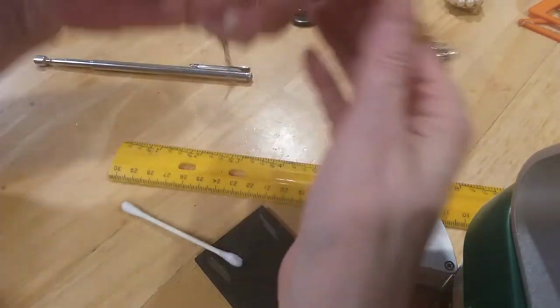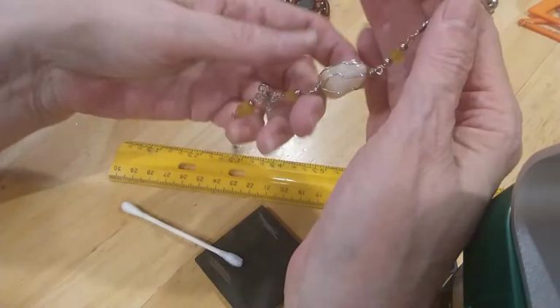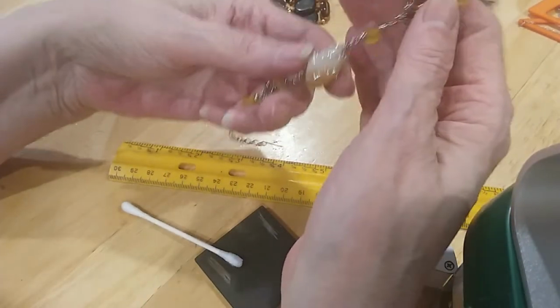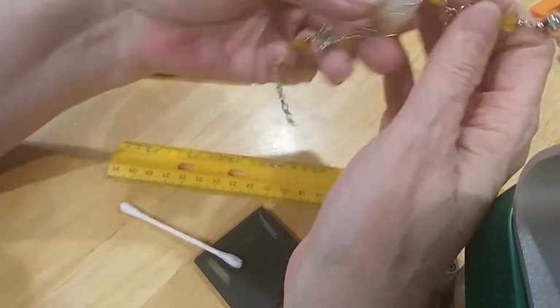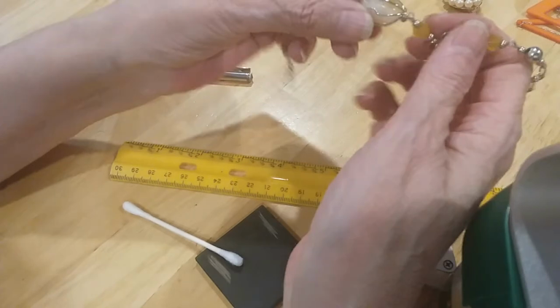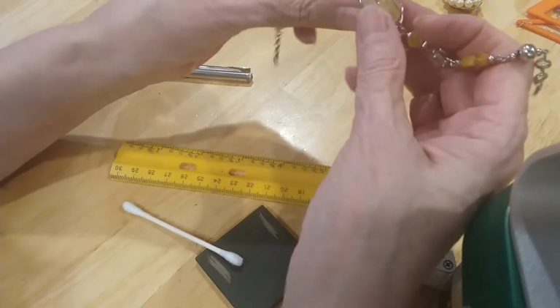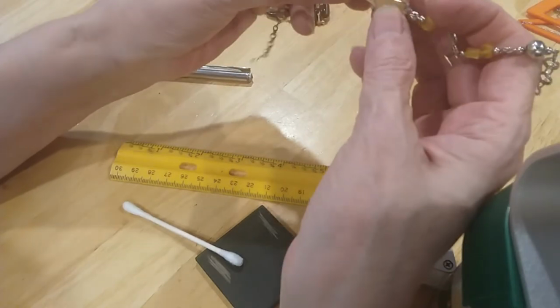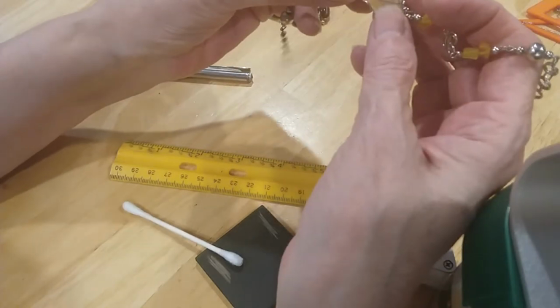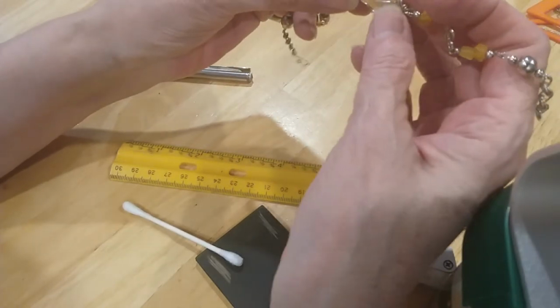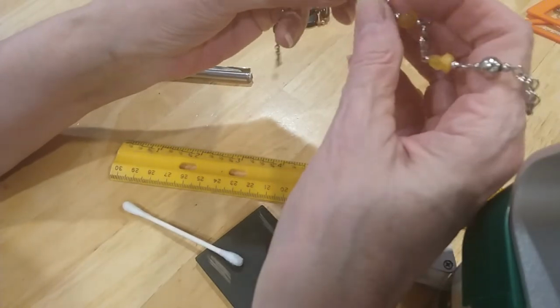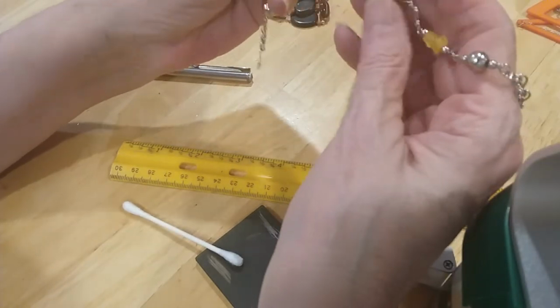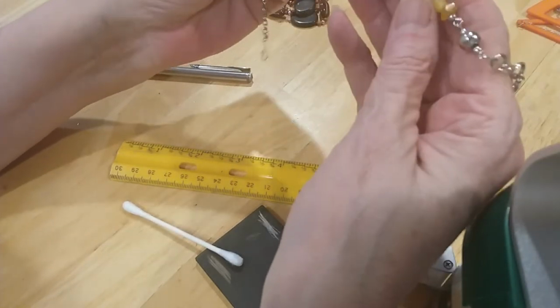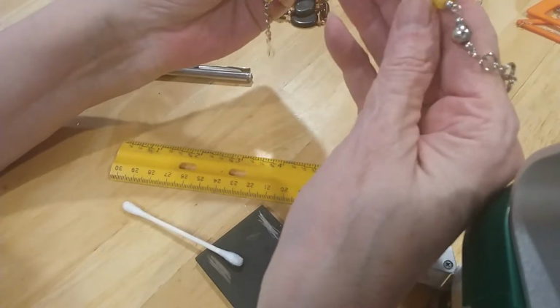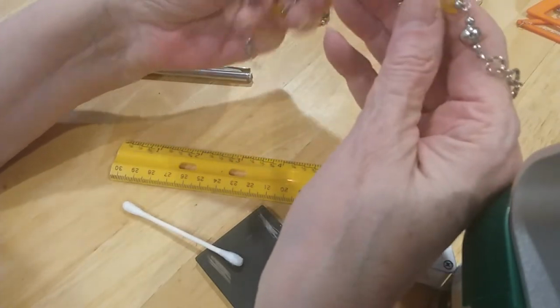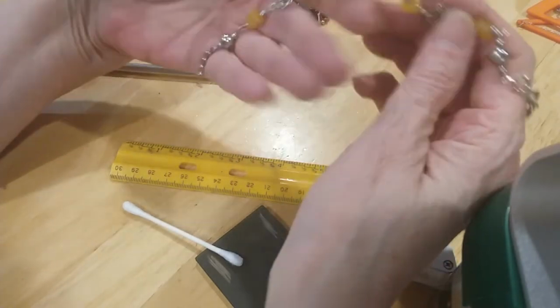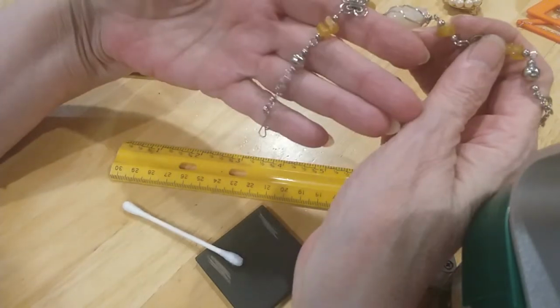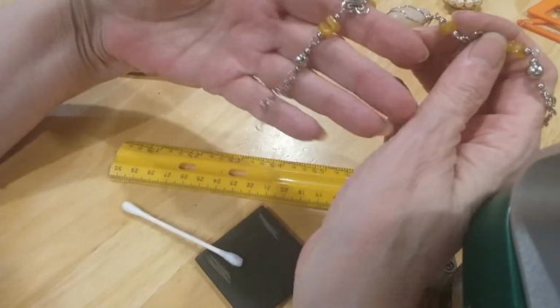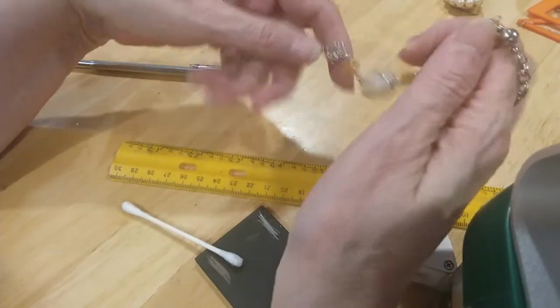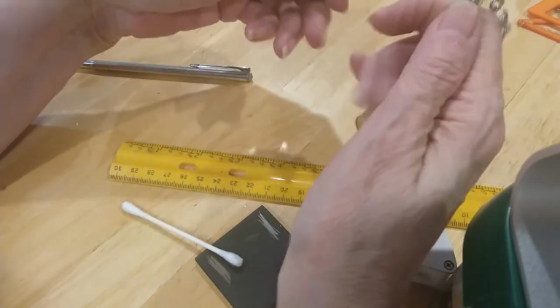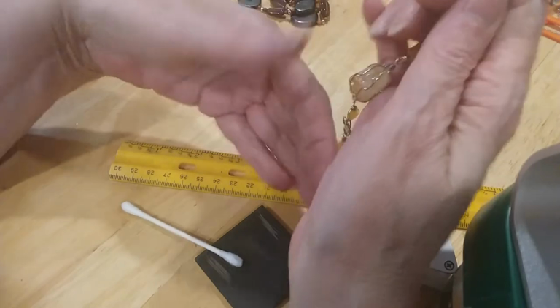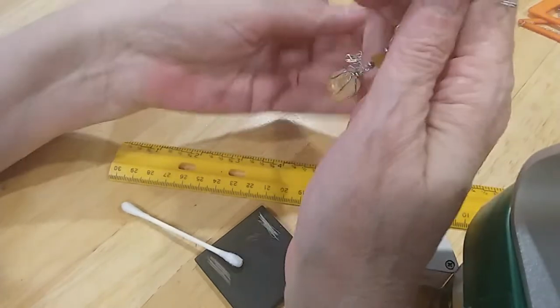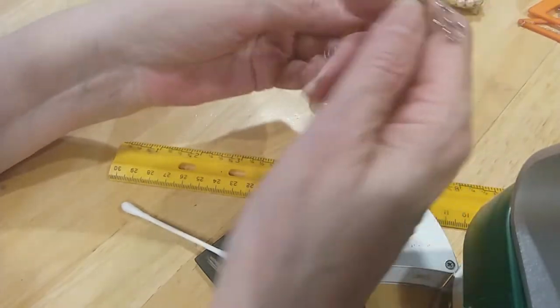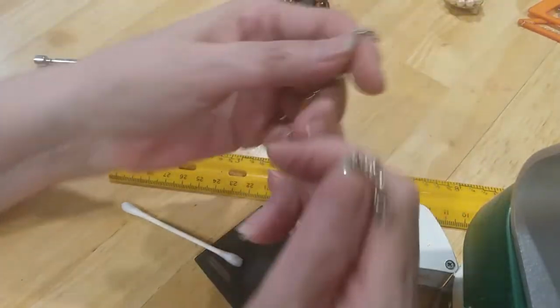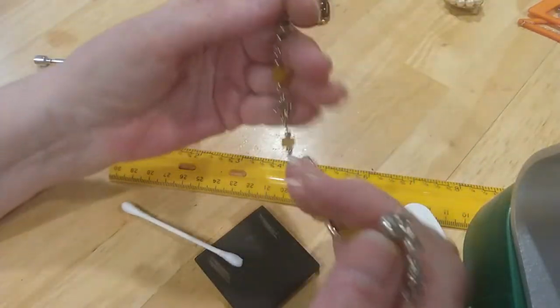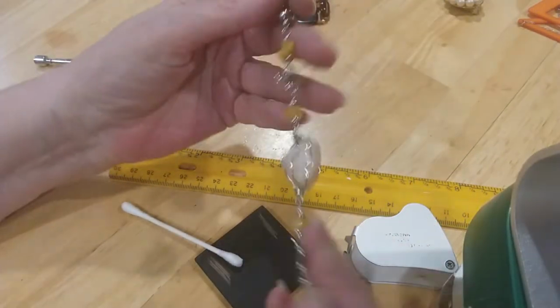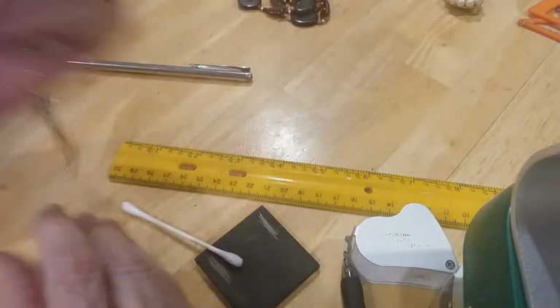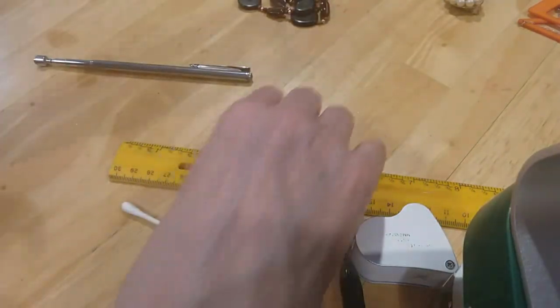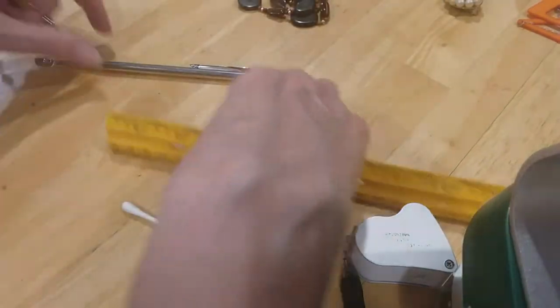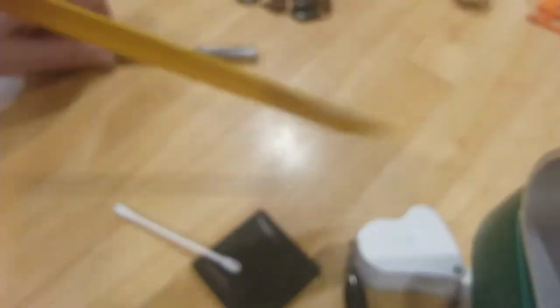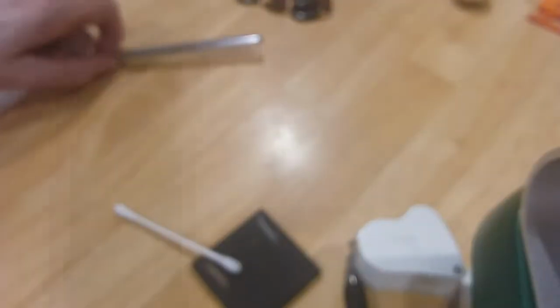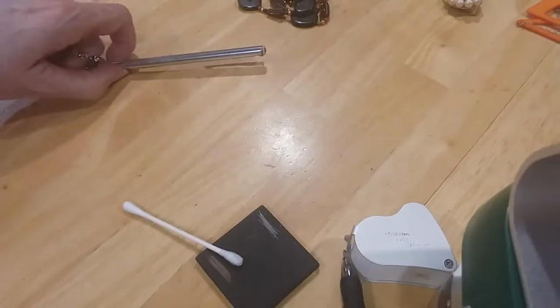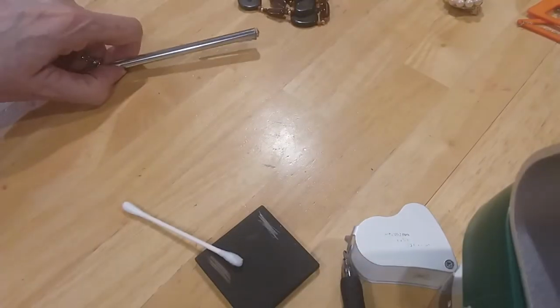The next bracelet also has stones in it and stone chips.